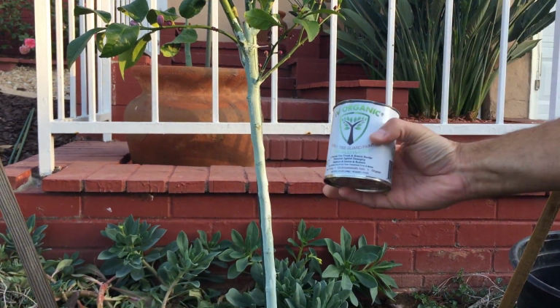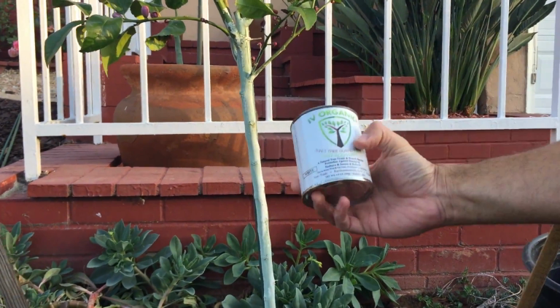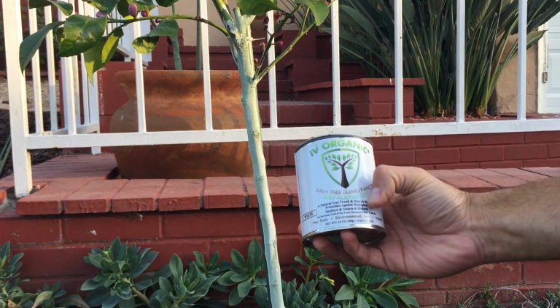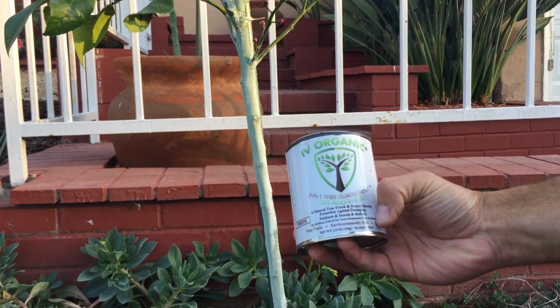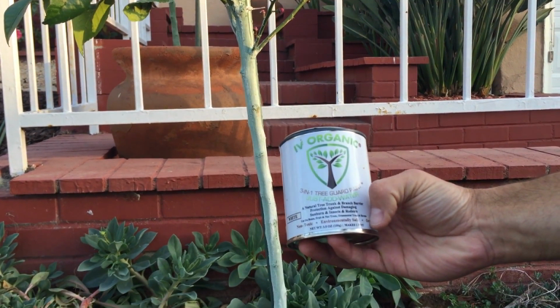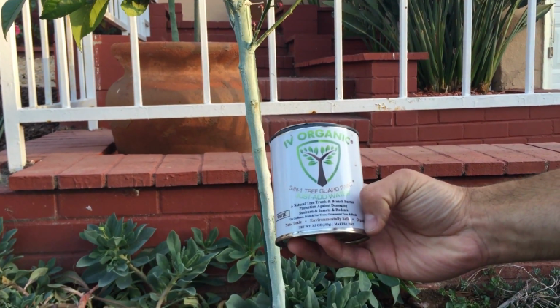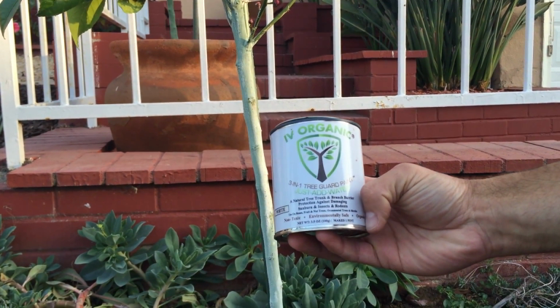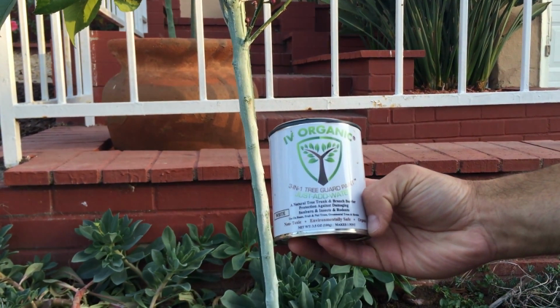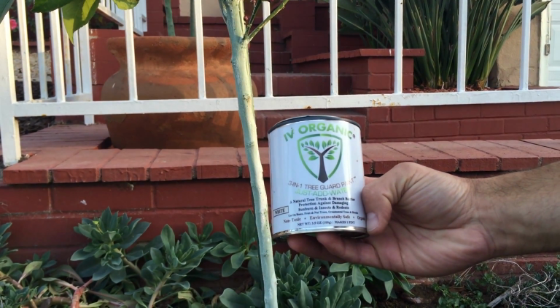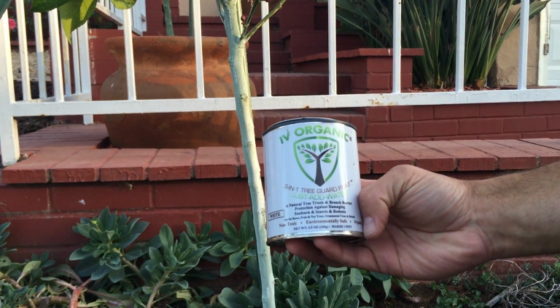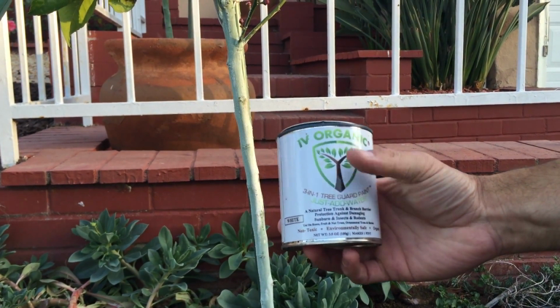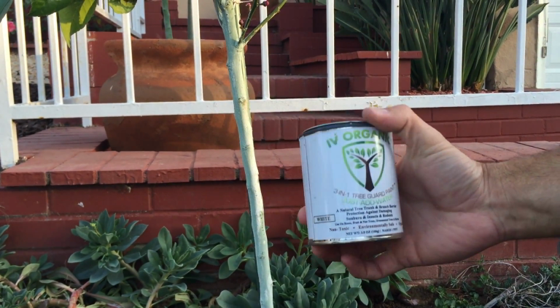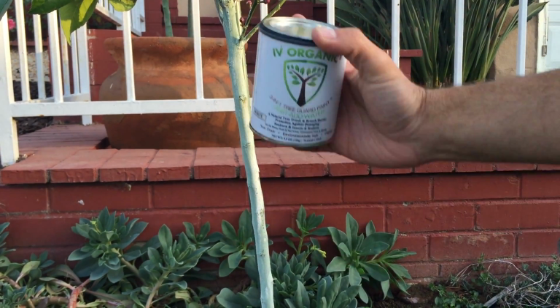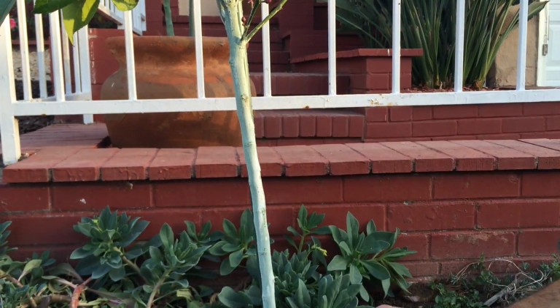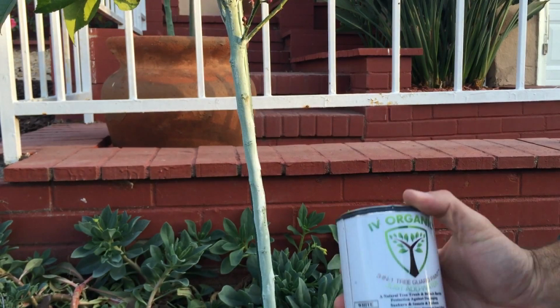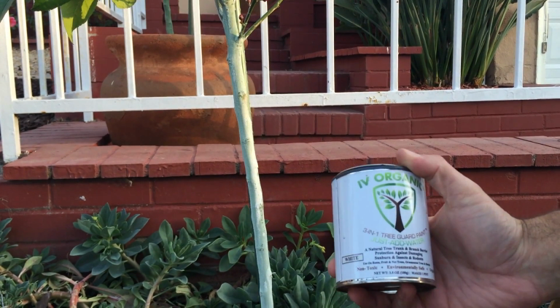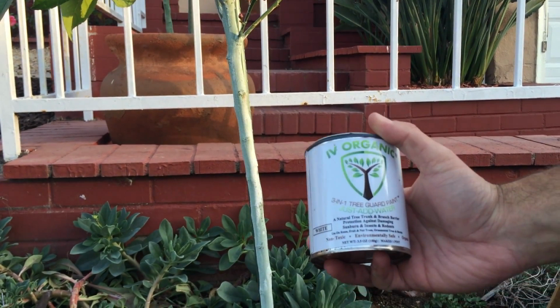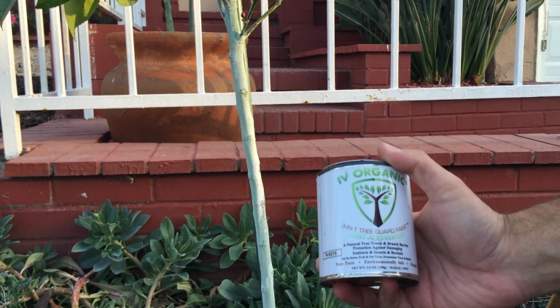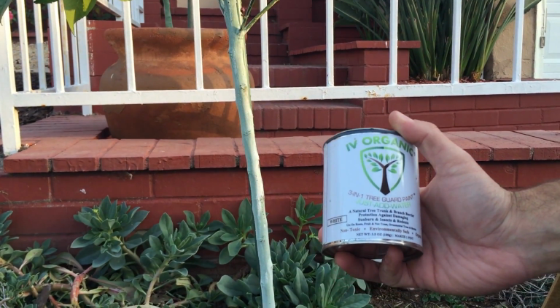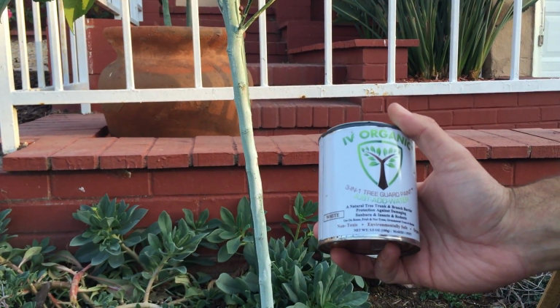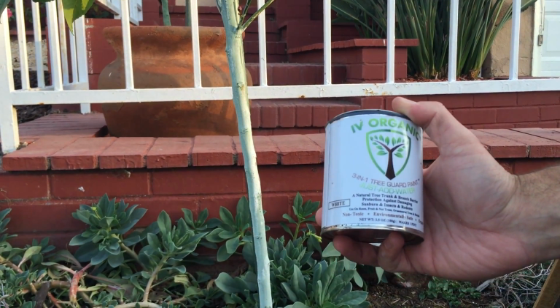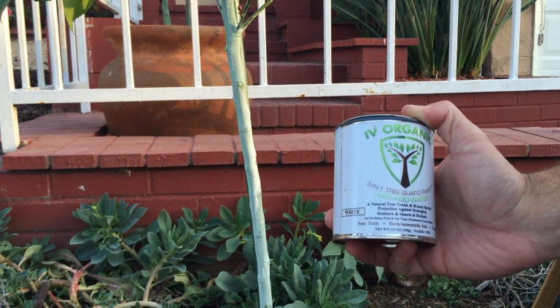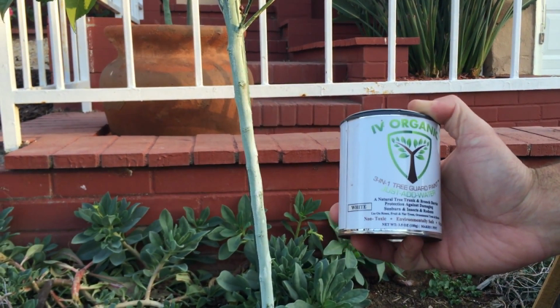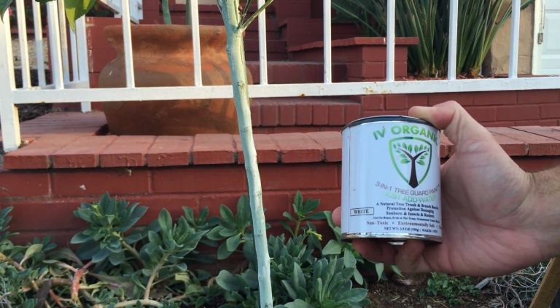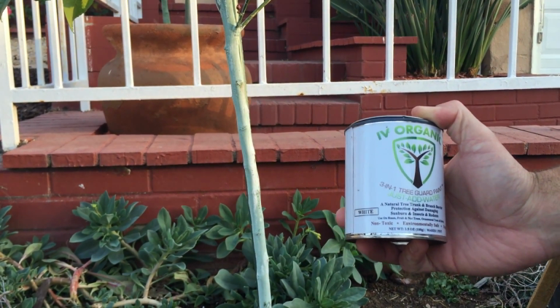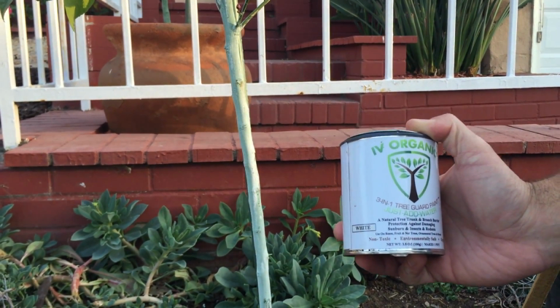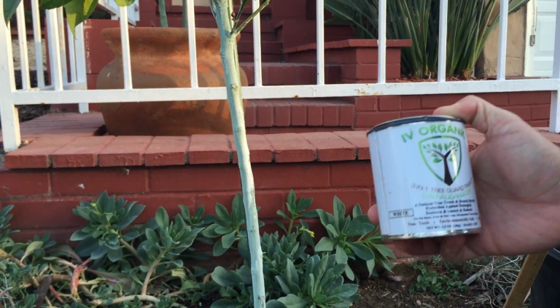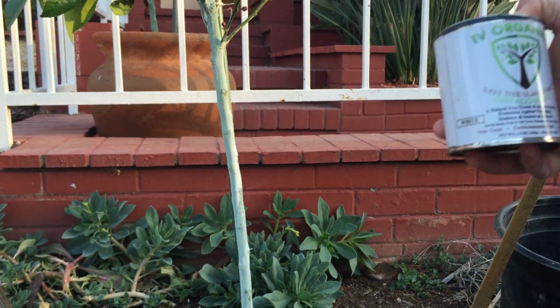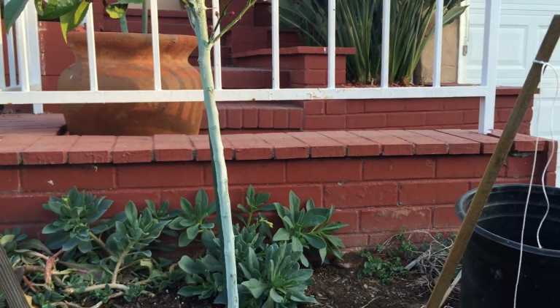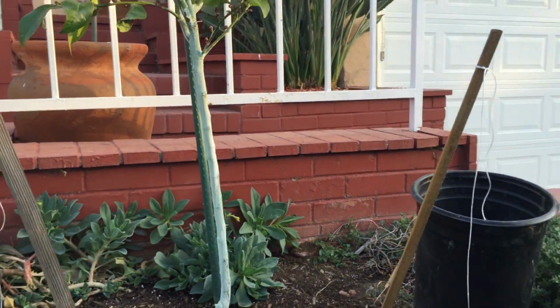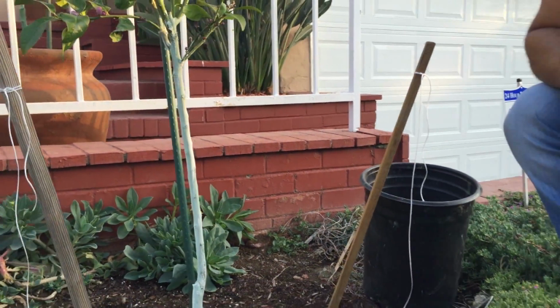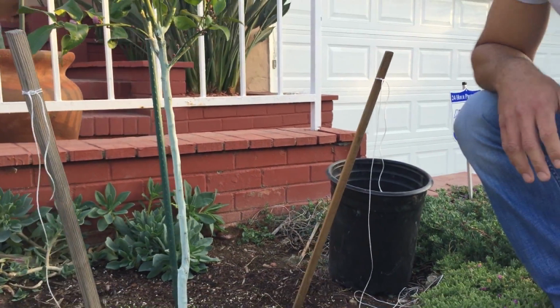Here's a product — Ivory Organics 3-in-1 Tree Guard Paint — where you just add water and then apply it. It's basically an organic paint, and it's got oils to help repel insects as well as preventing rodents from actually gnawing and damaging your young trees as well.